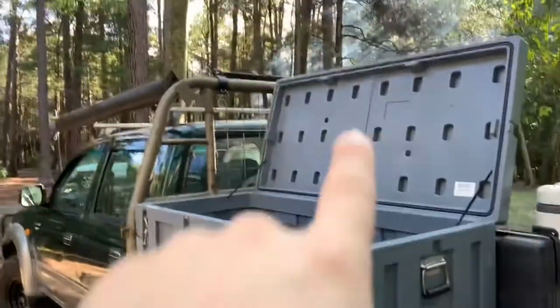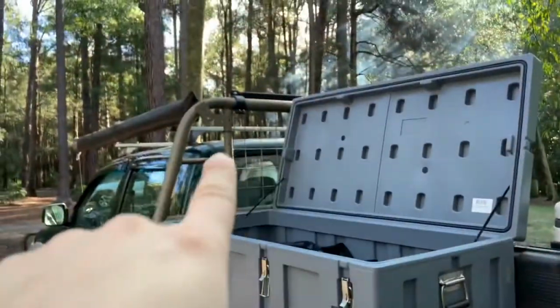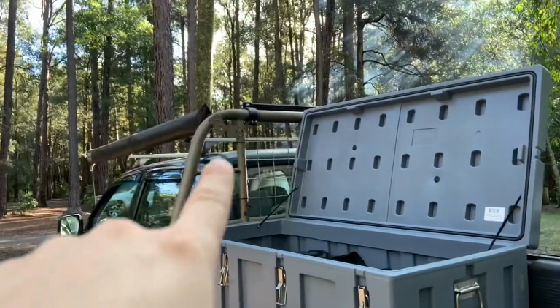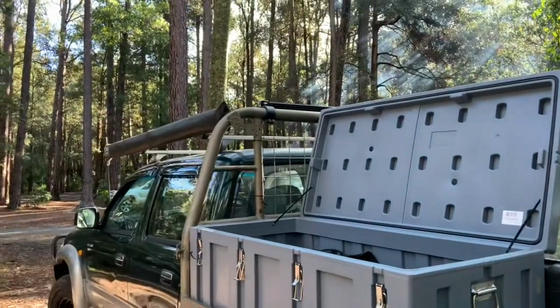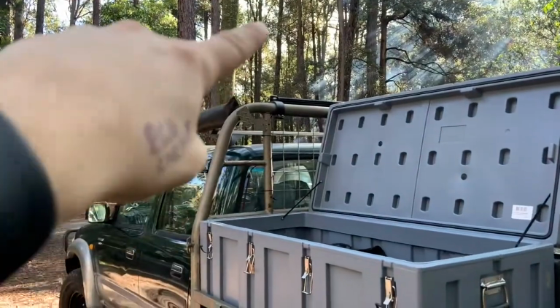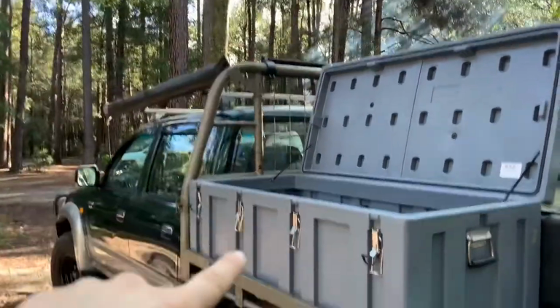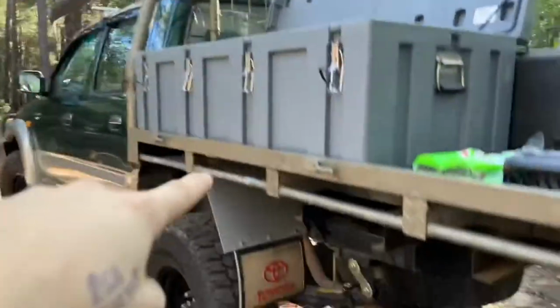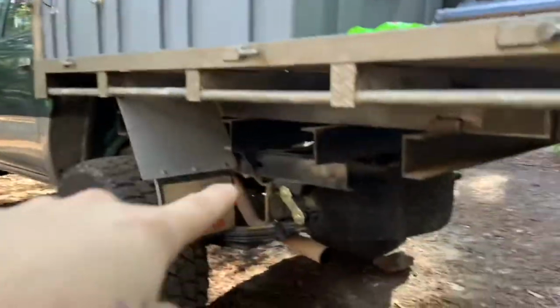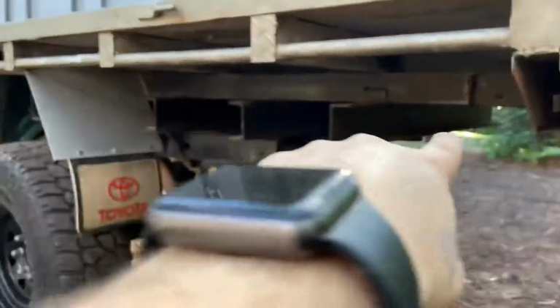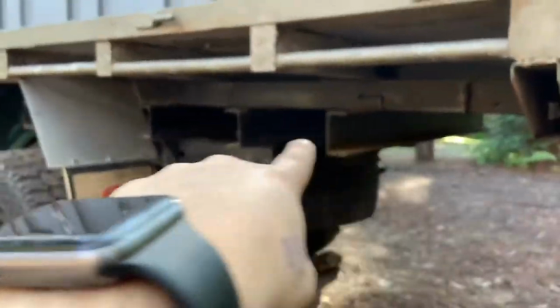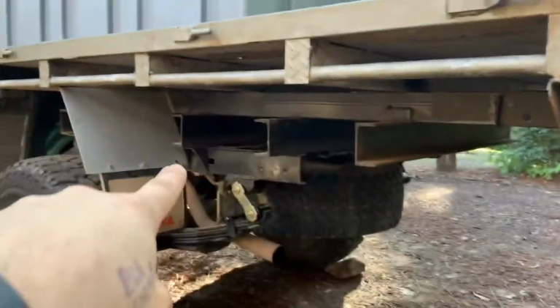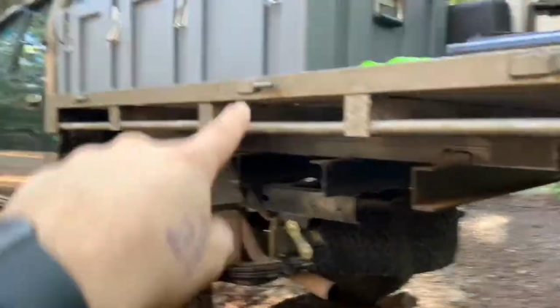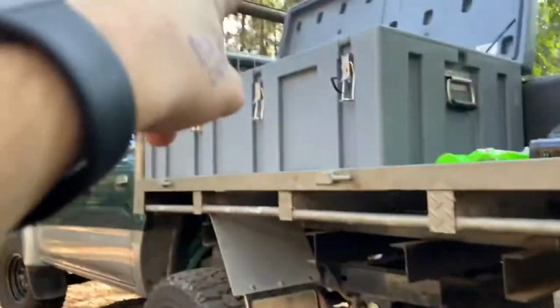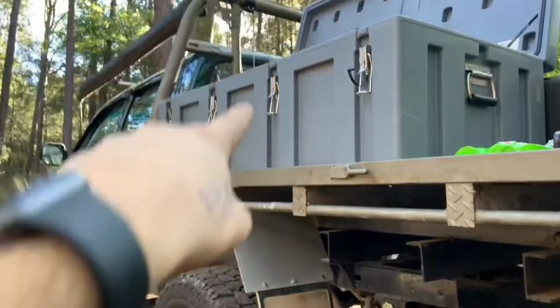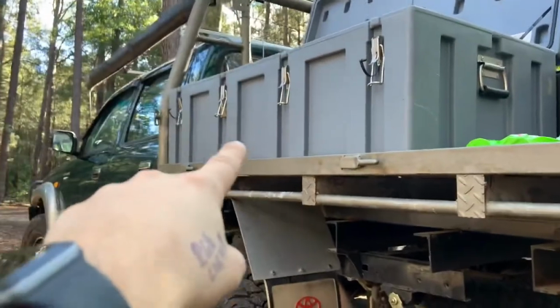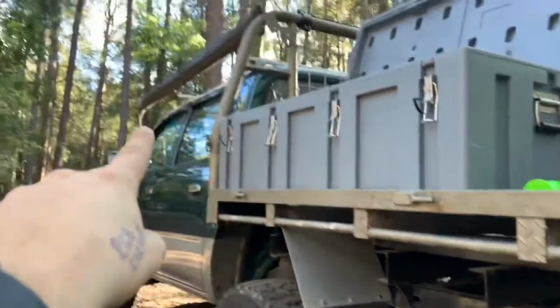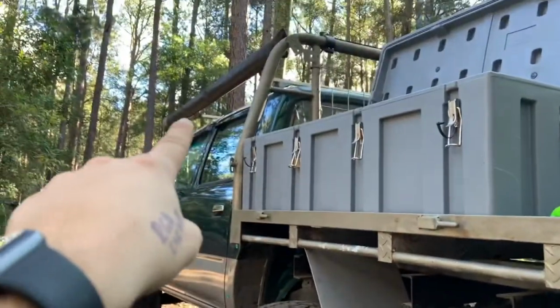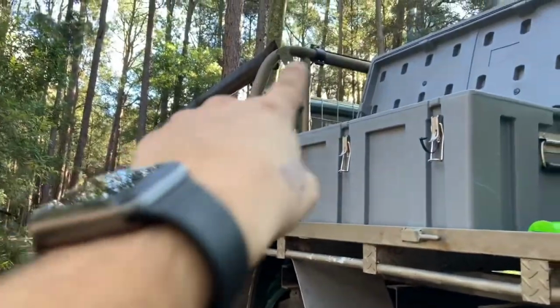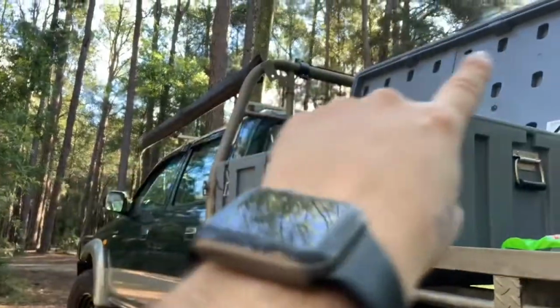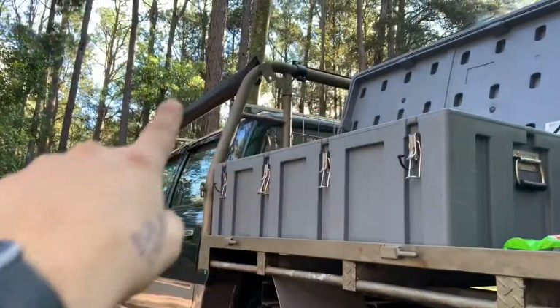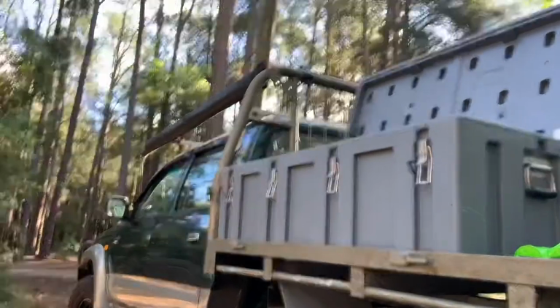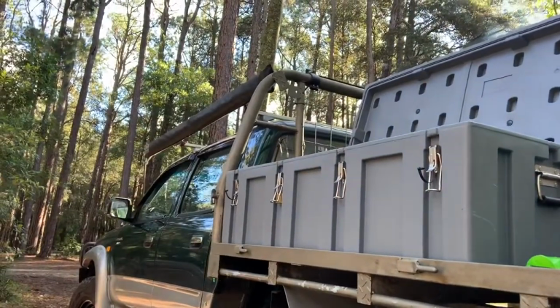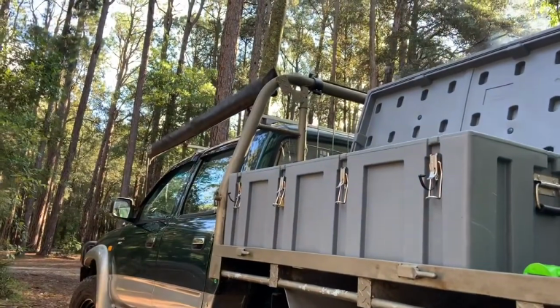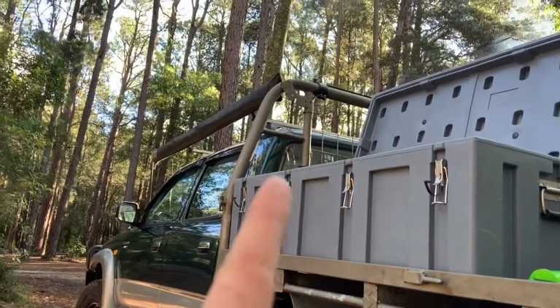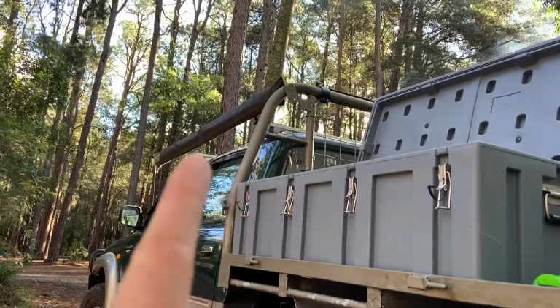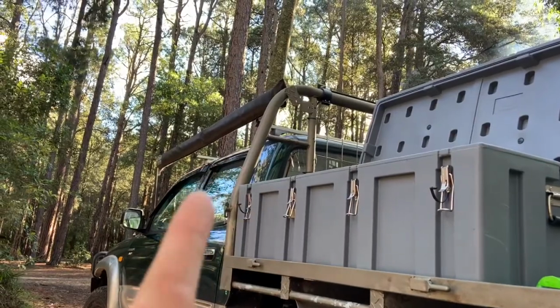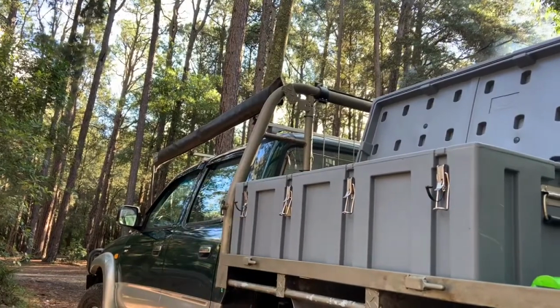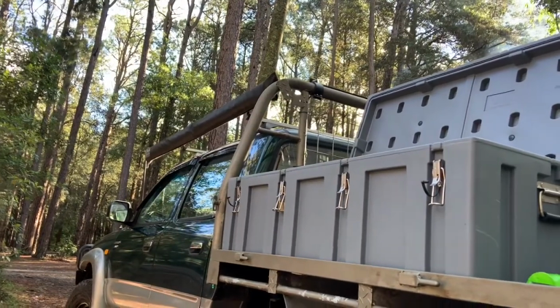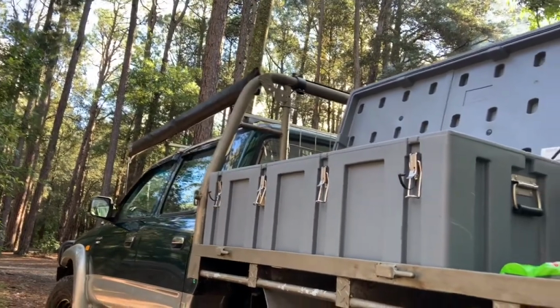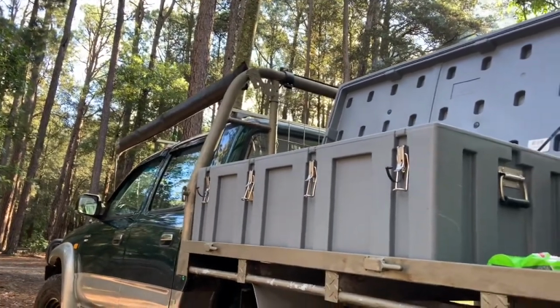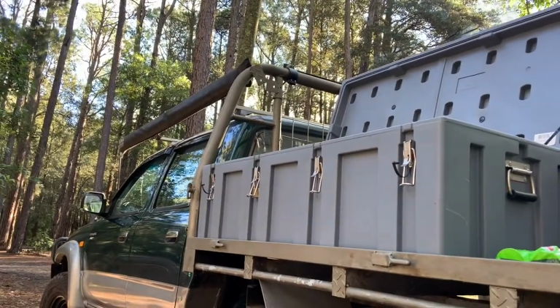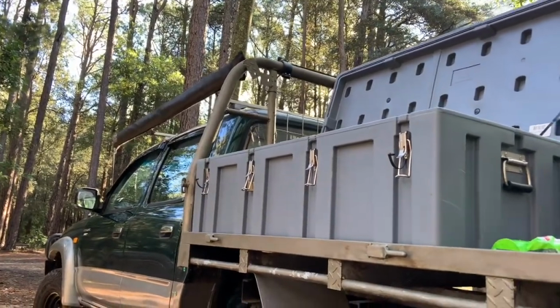I only use the headboard. I'm going to get the headboard lowered slightly — I'll cut out some of the bracing to lower it. I've got plans on doing a 180 or 270 degree awning. That awning right now is cactus — I got that from Audi, it was shit, used it twice and it broke.